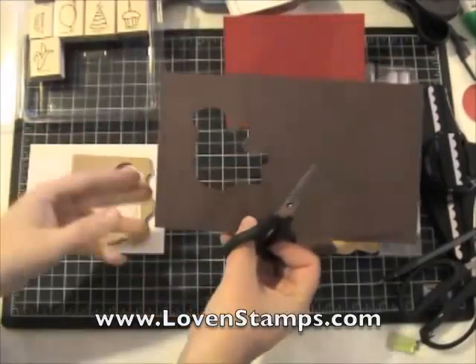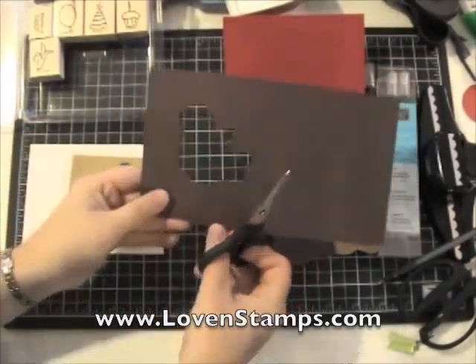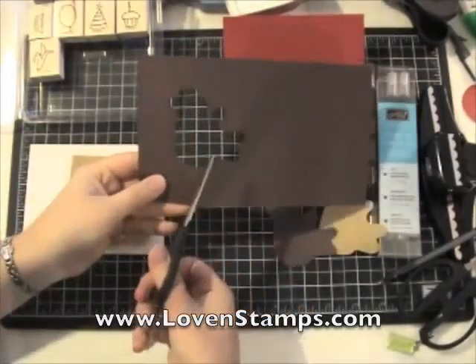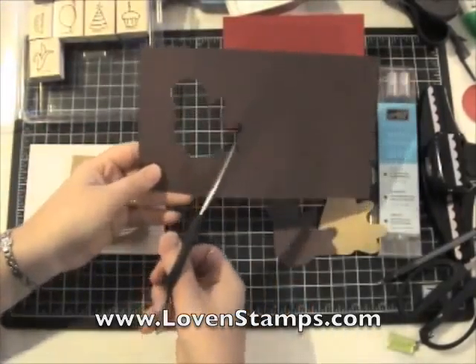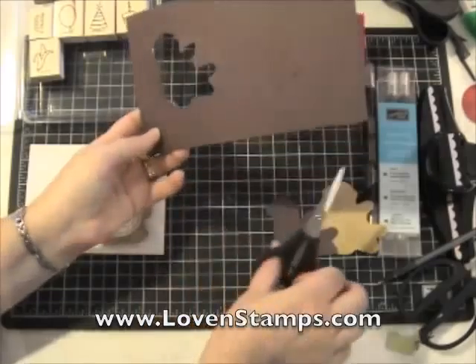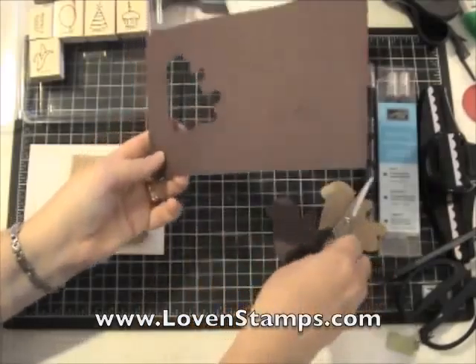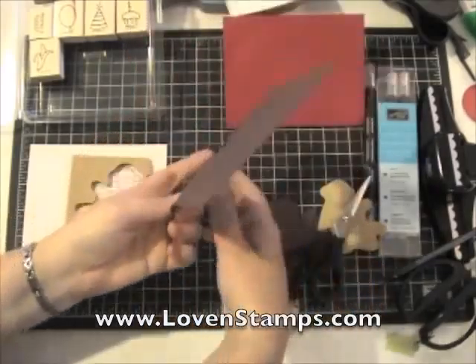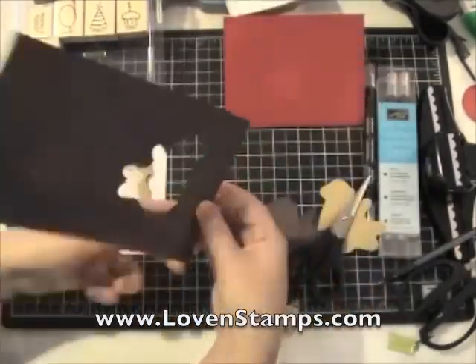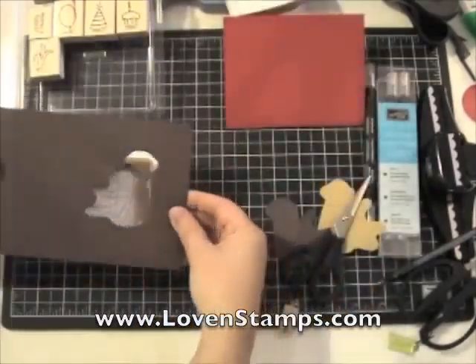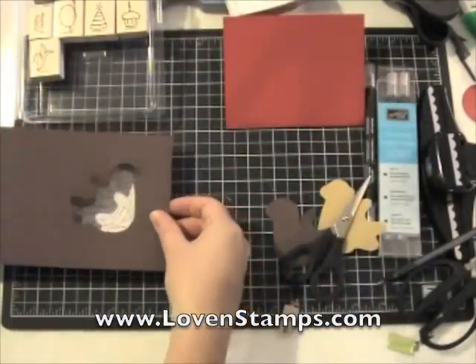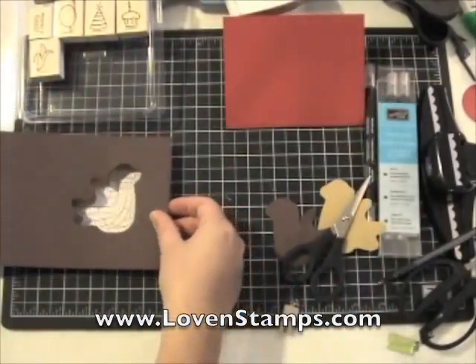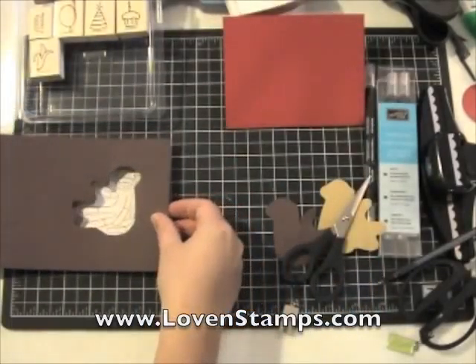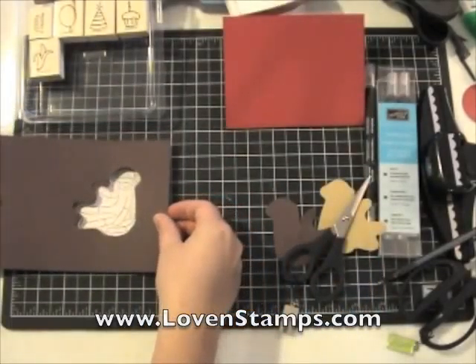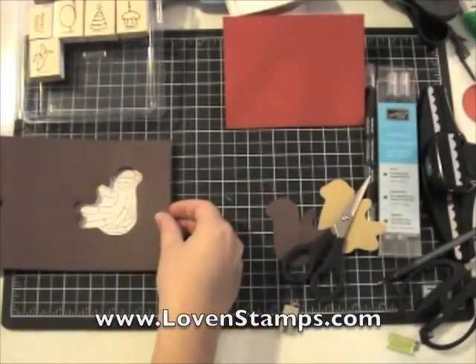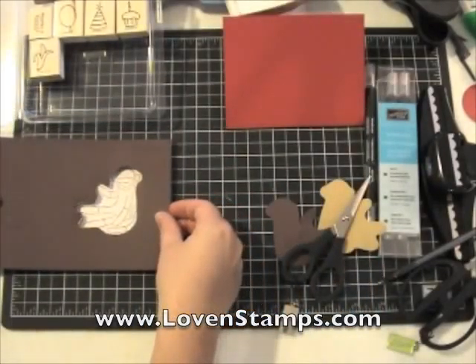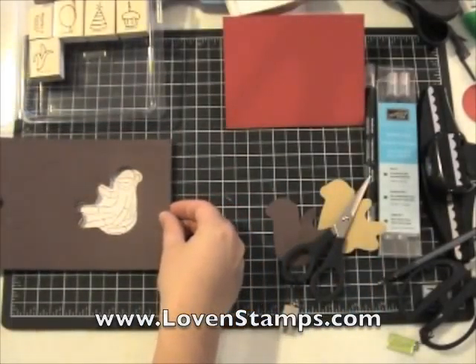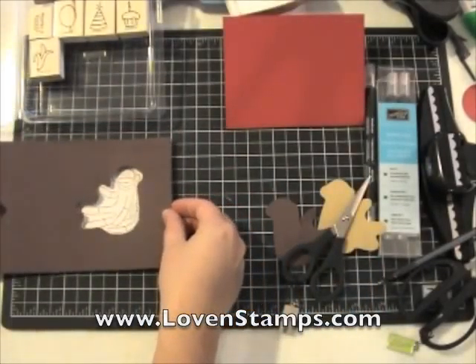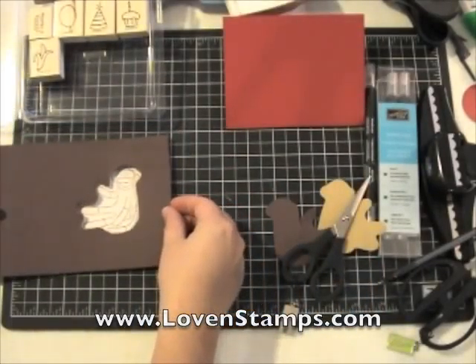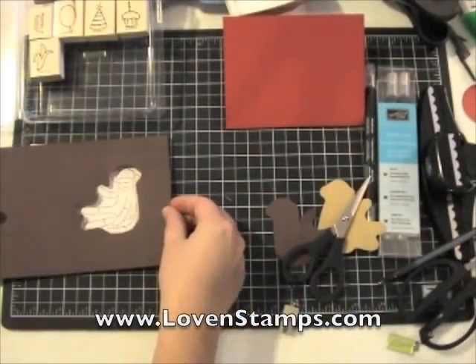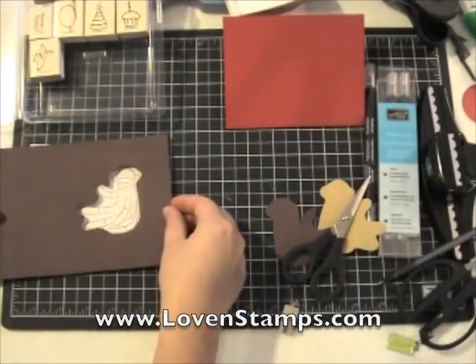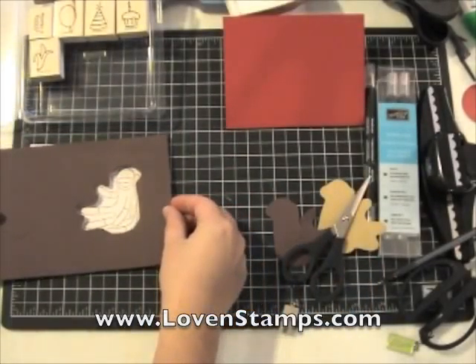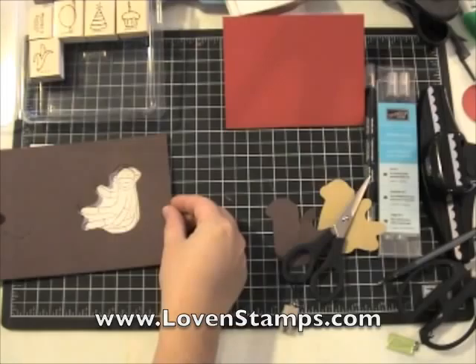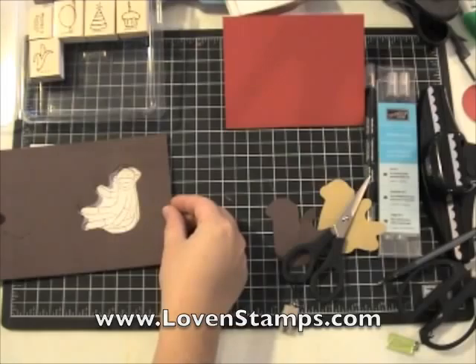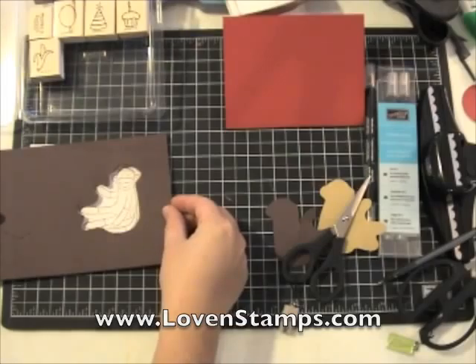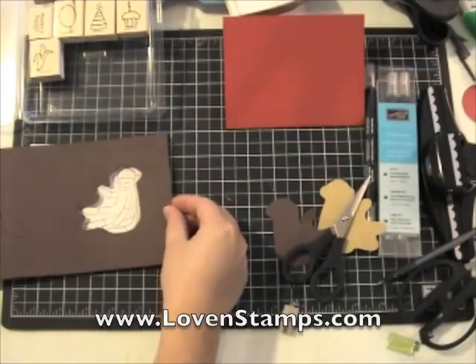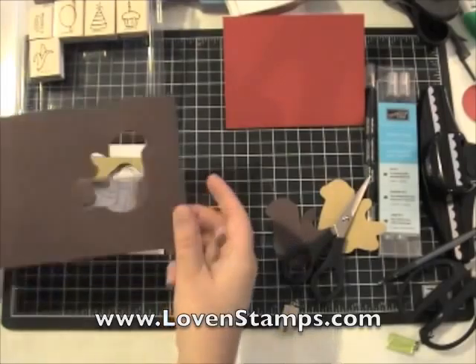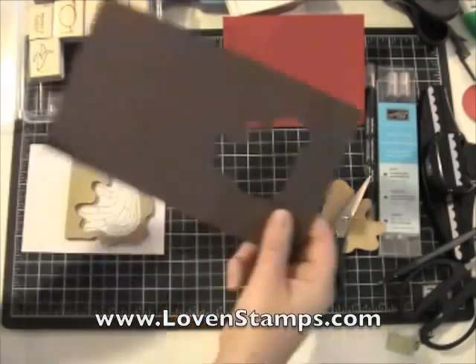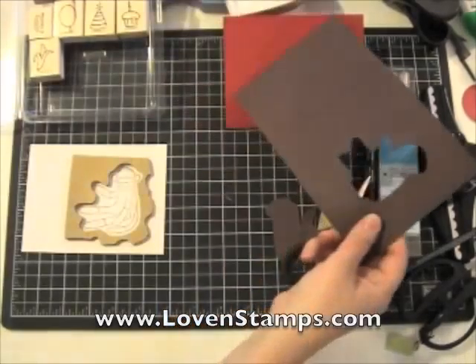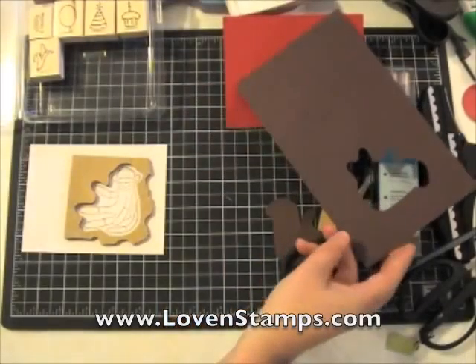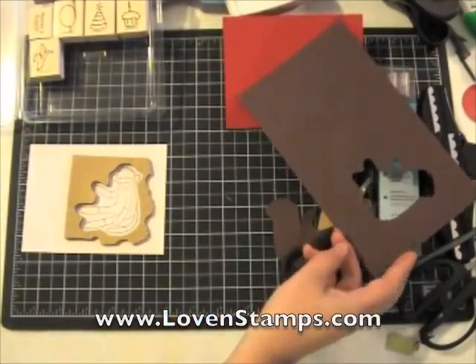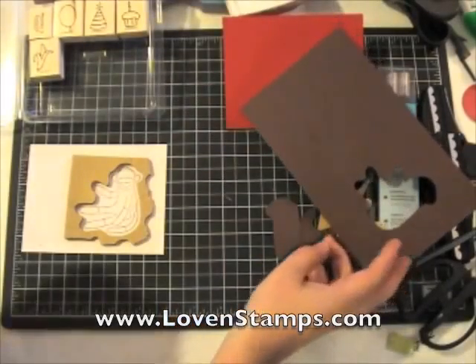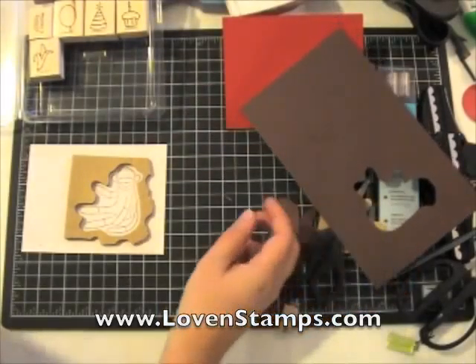Once you have your monkey cut out, go ahead and layer that over your rubber just to make sure you've got everything cut in the right place. It should fit perfectly.